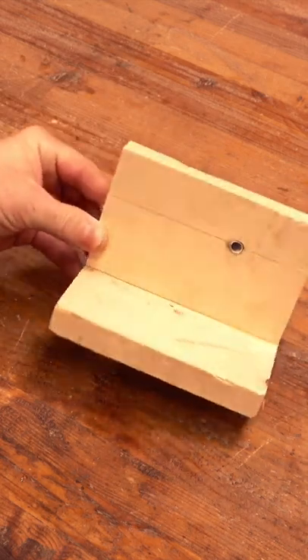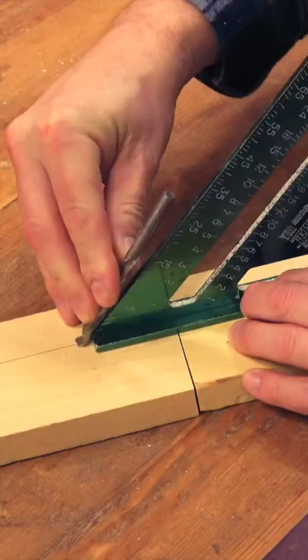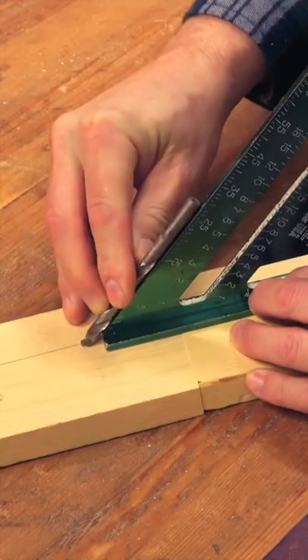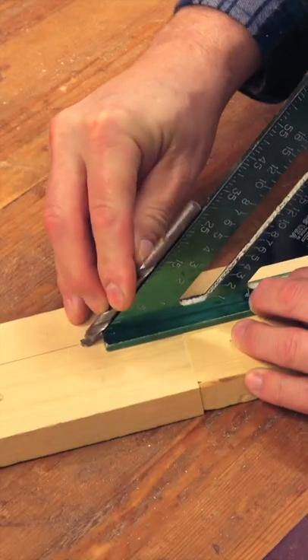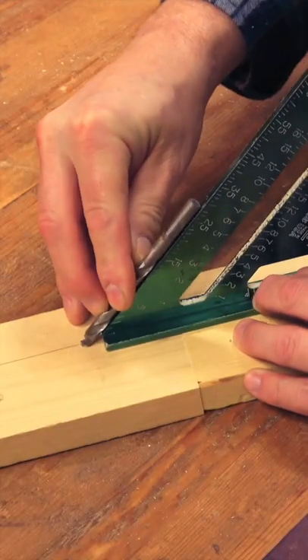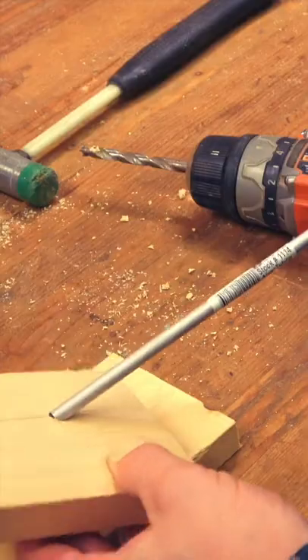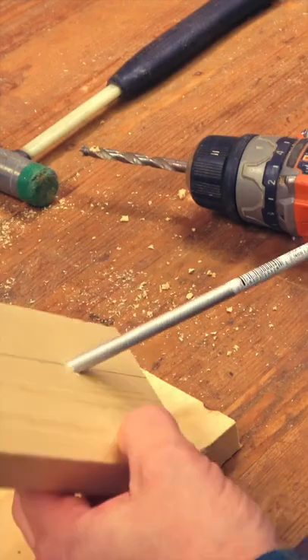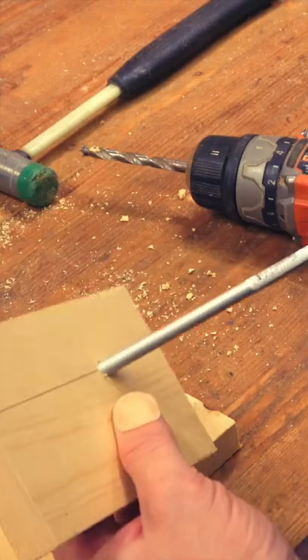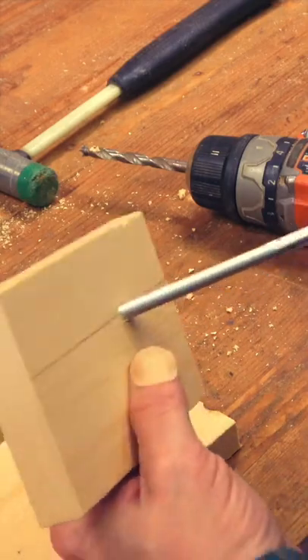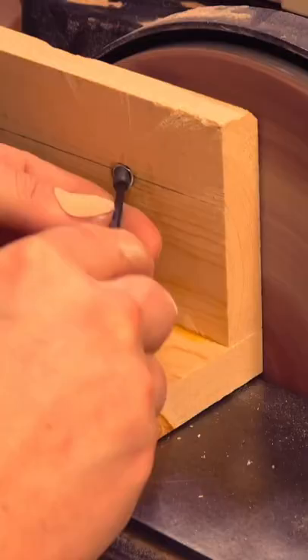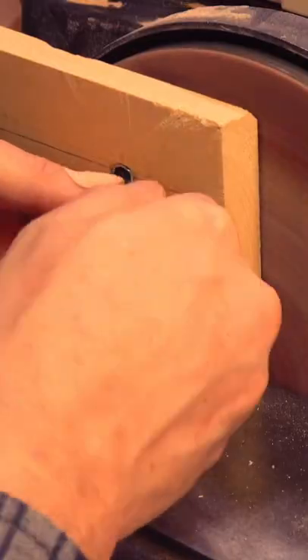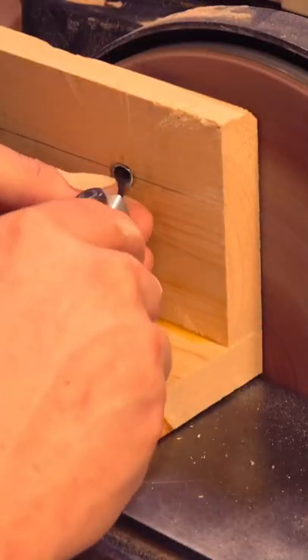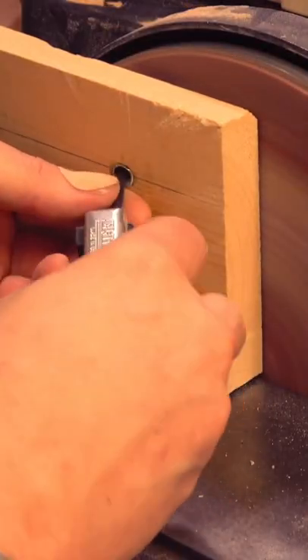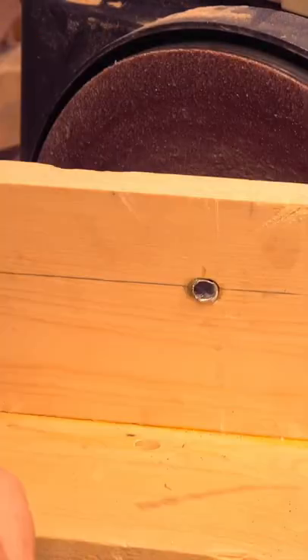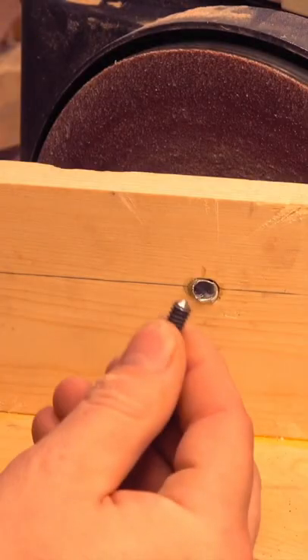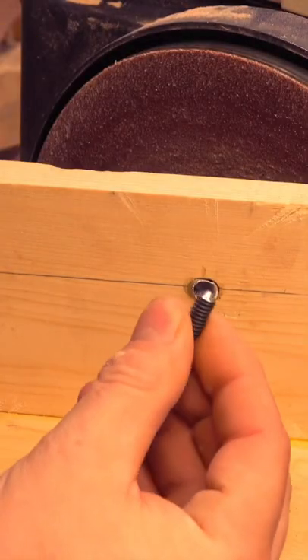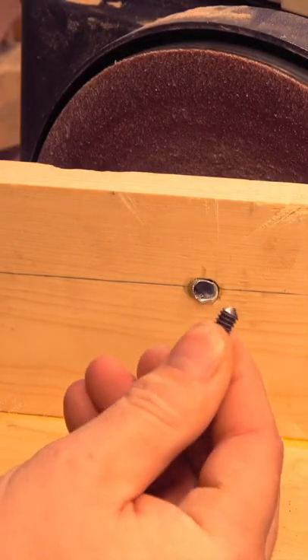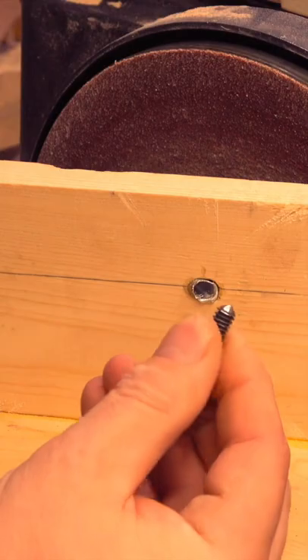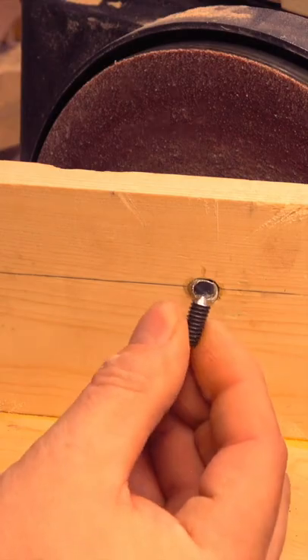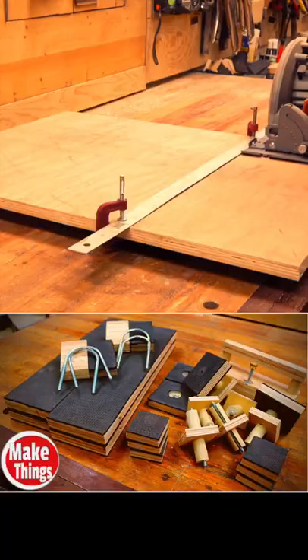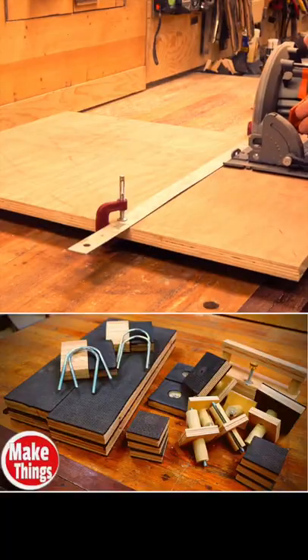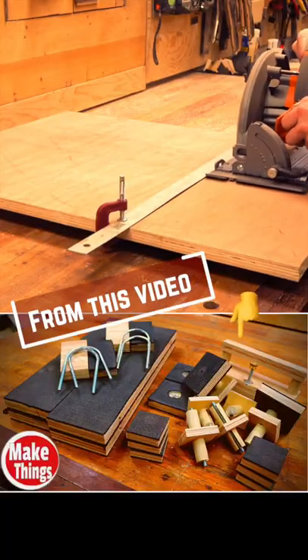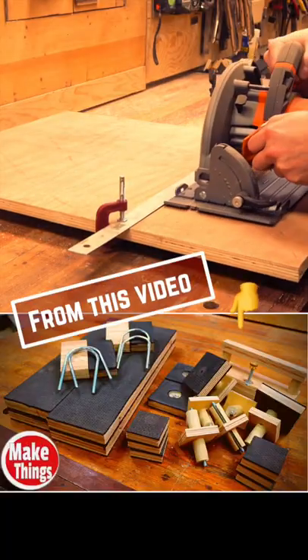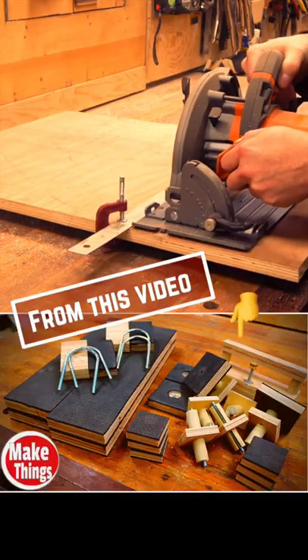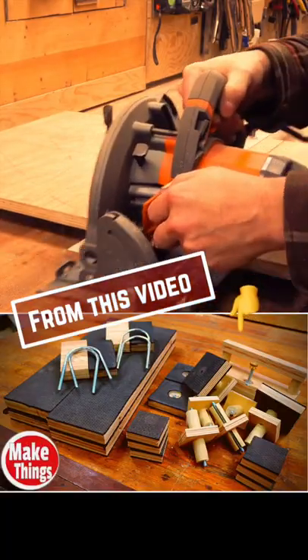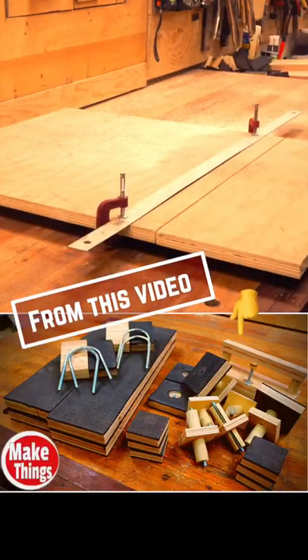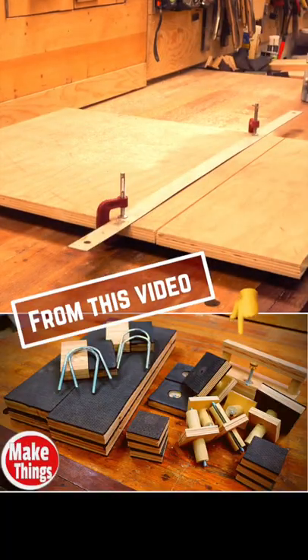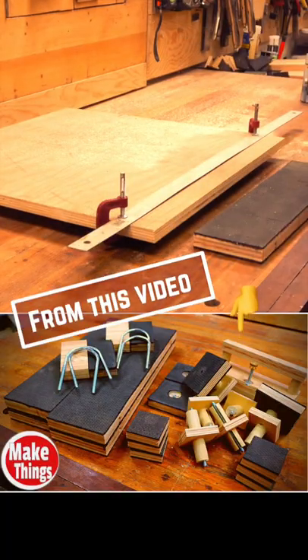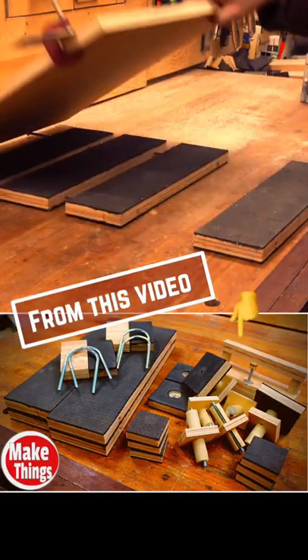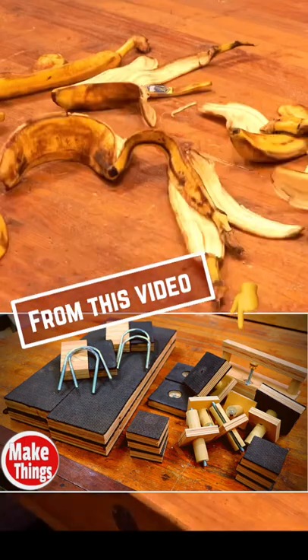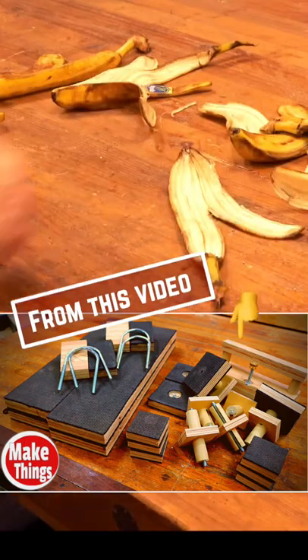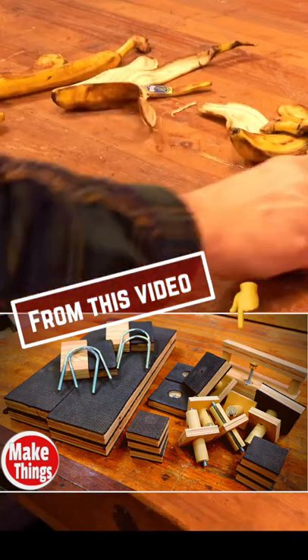It's a simple process to make the jig. I have an instructional video pinned in the comments showing how to make one easily. If you haven't seen the grippy blocks video yet — which I think will revolutionize the workshop — I'll also put that video in the comments.